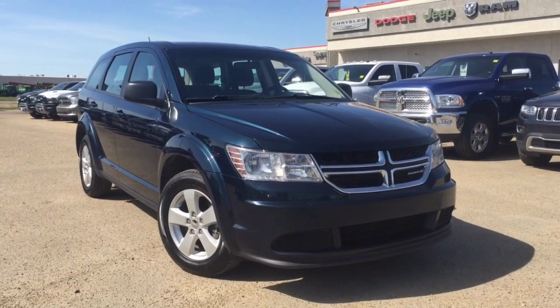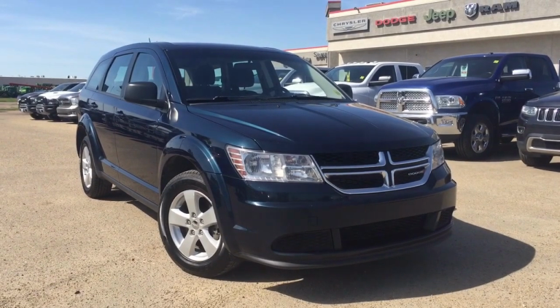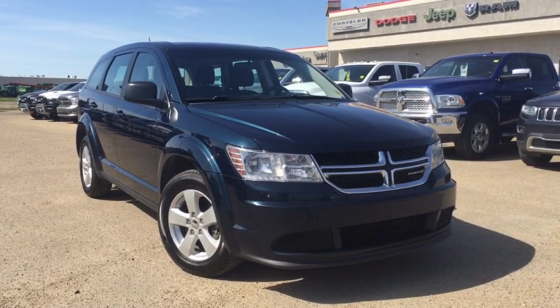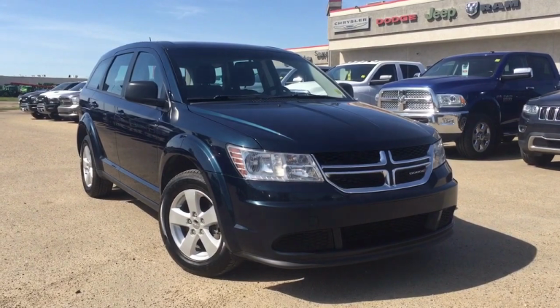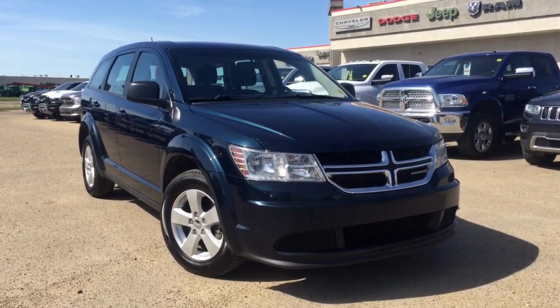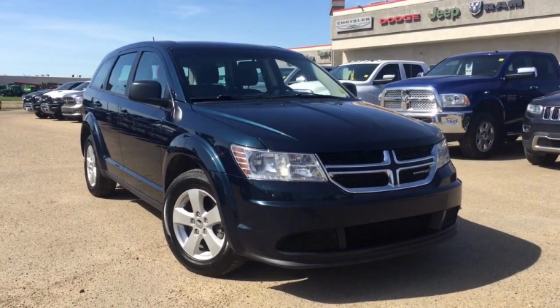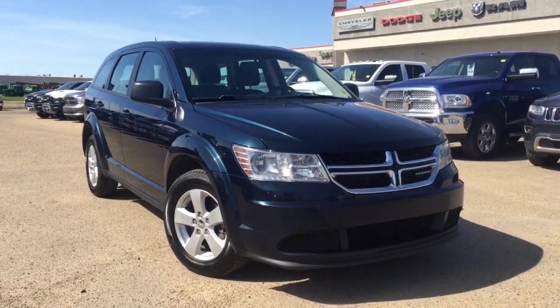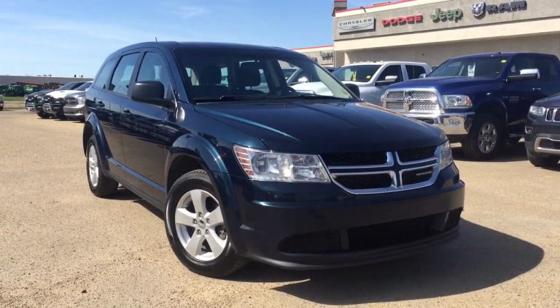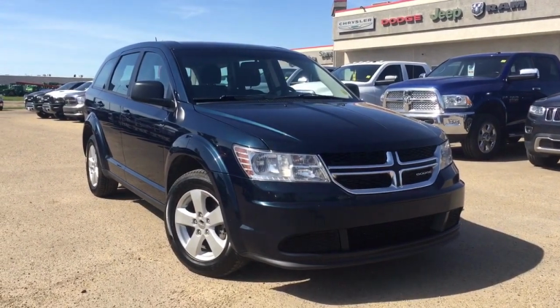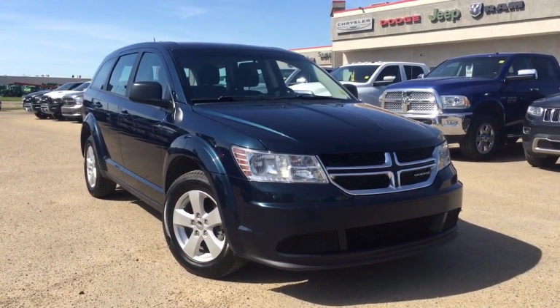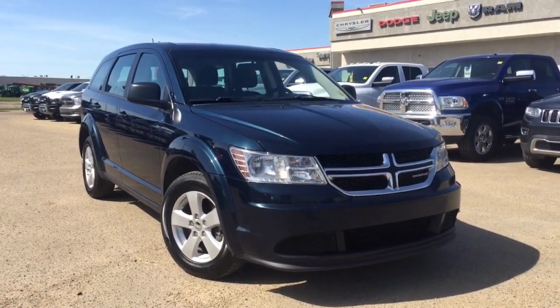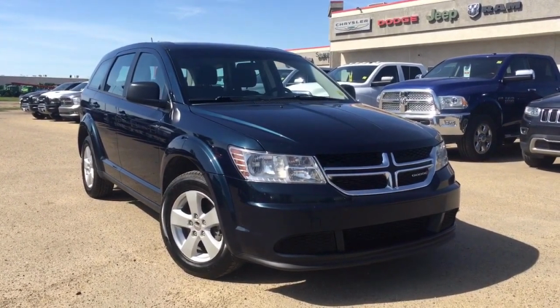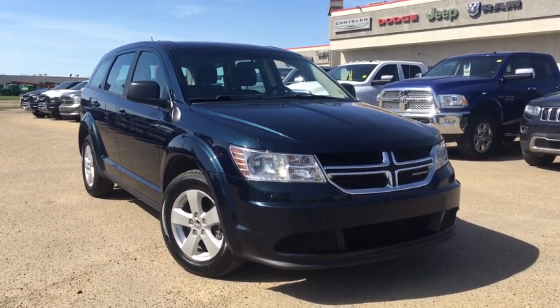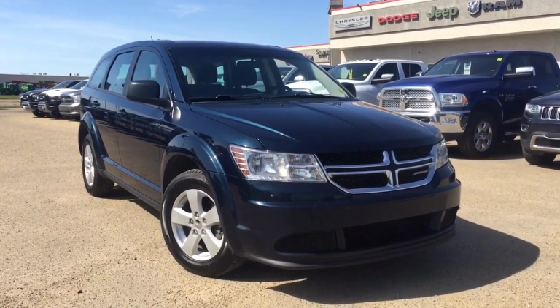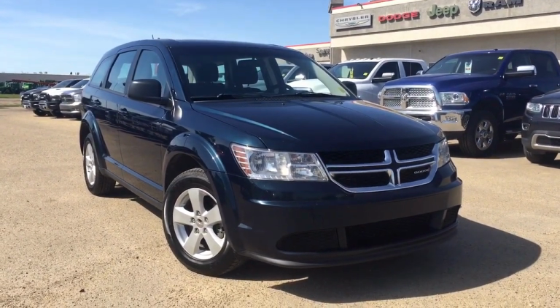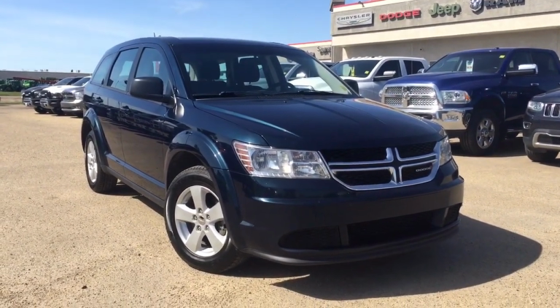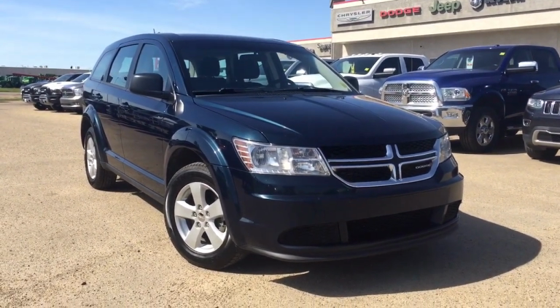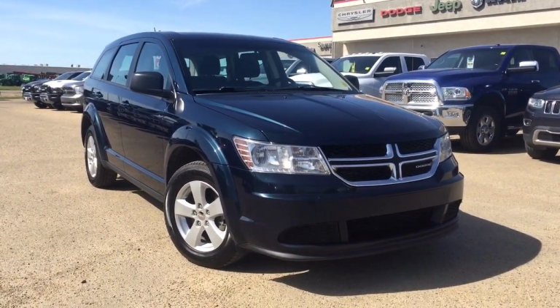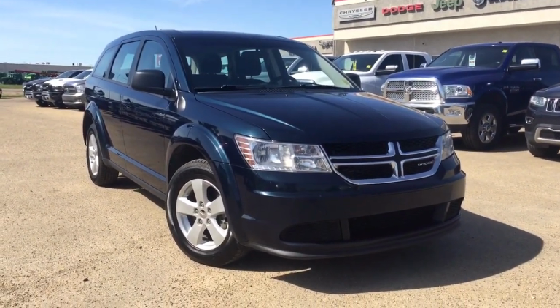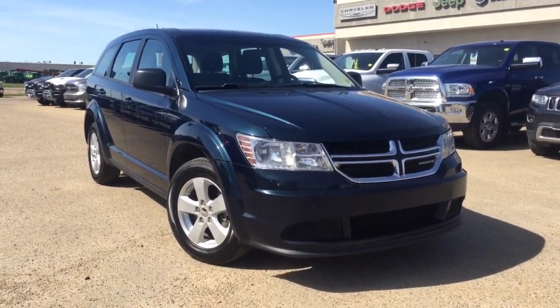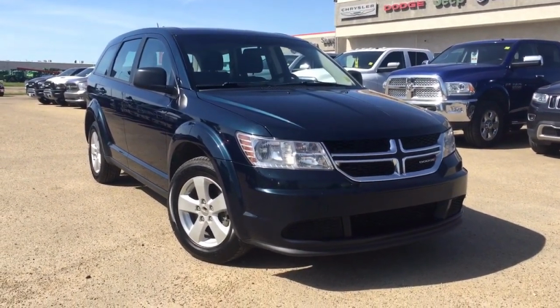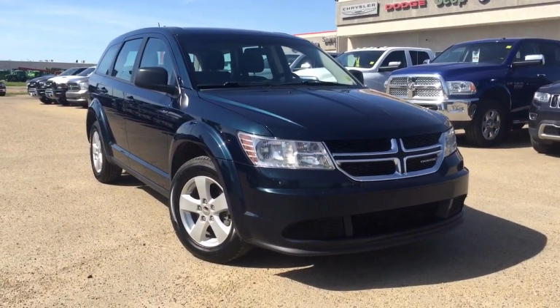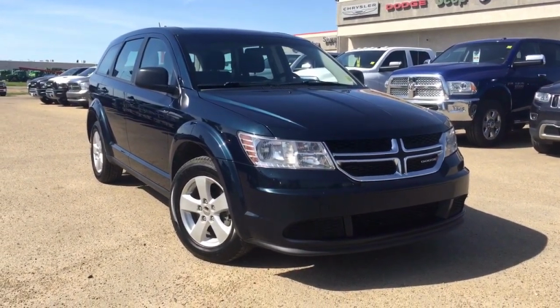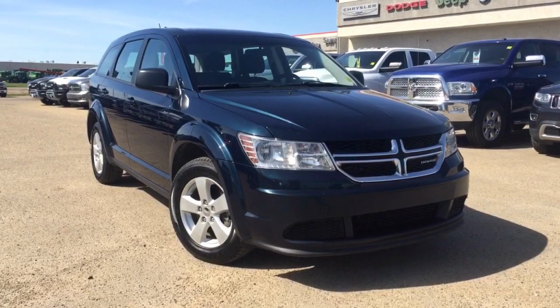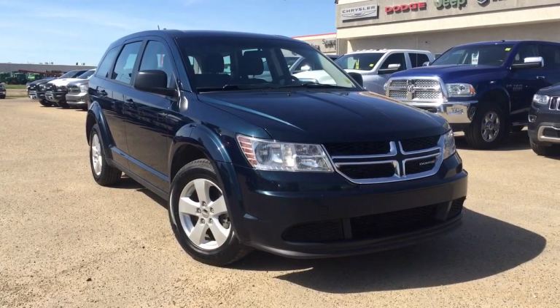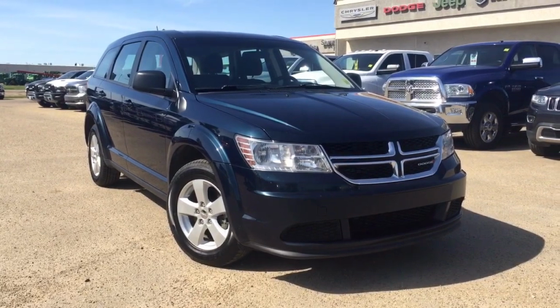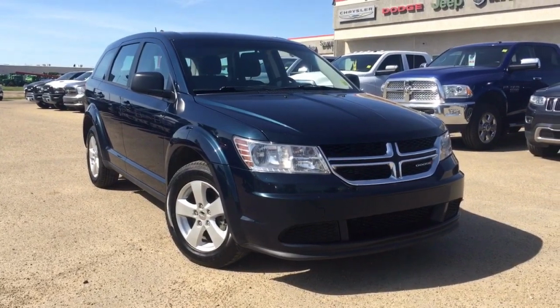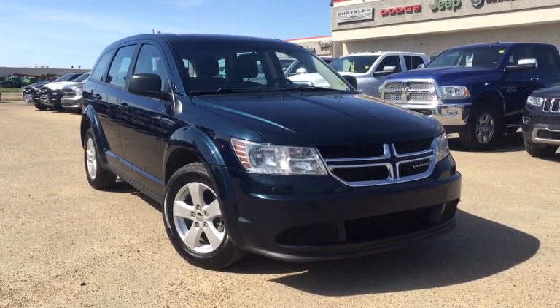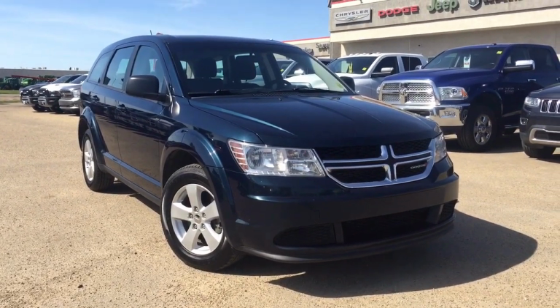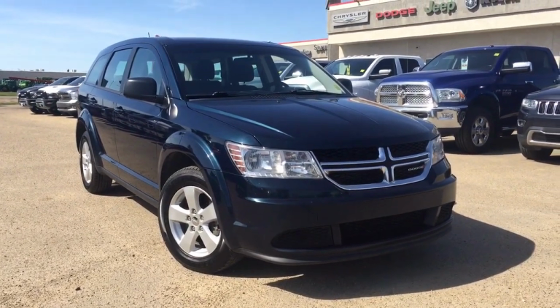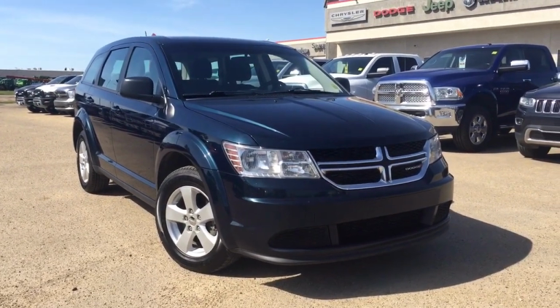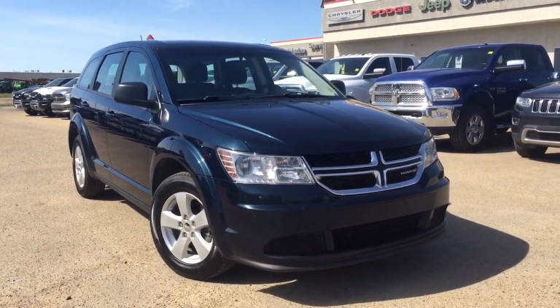Hey guys, this is Sarah with Pinocchio Chrysler and today I'm going to be taking you on a walk around on a pre-owned 2014 Dodge Journey SE in a blue paint coat.